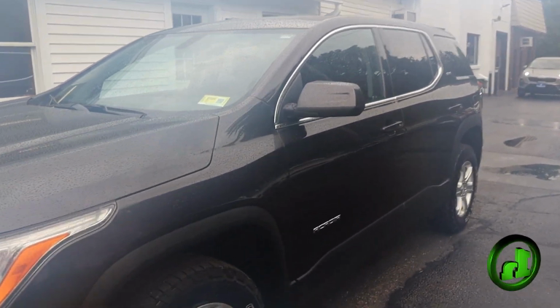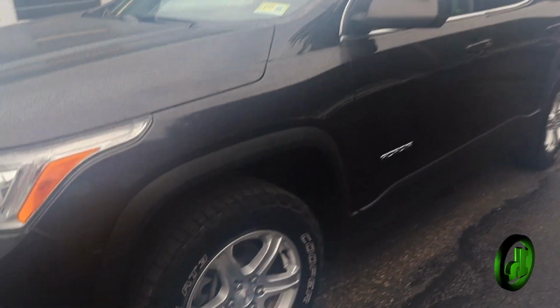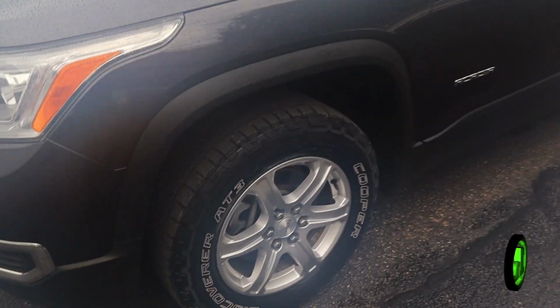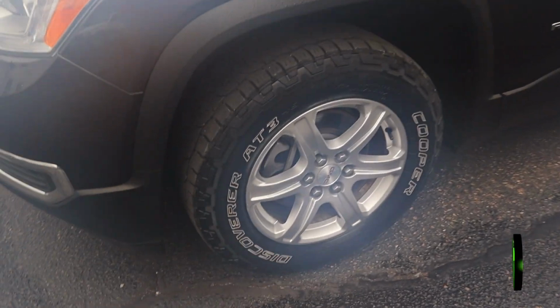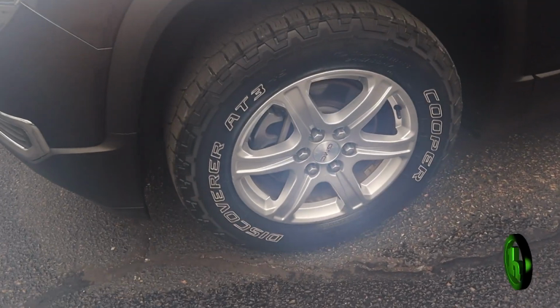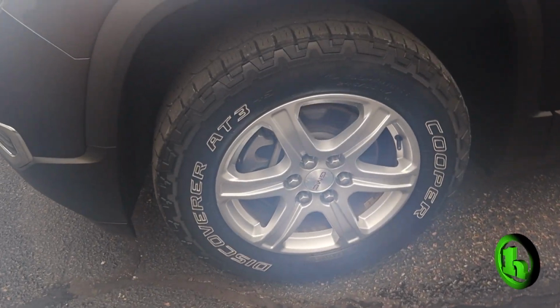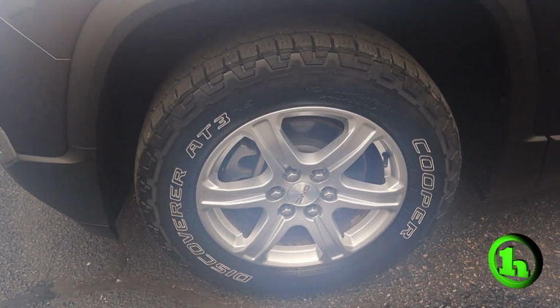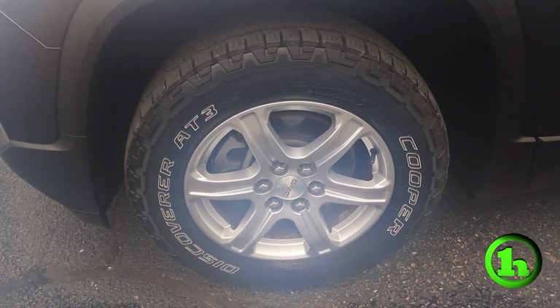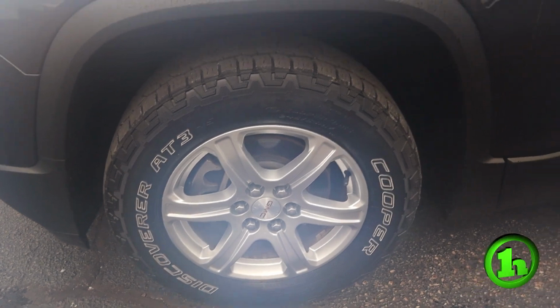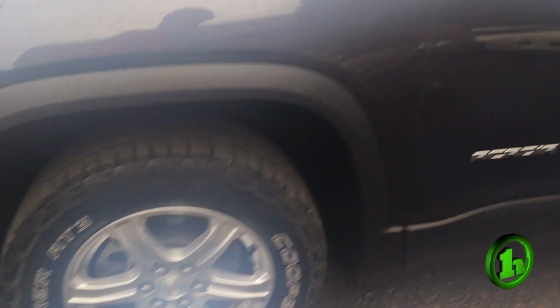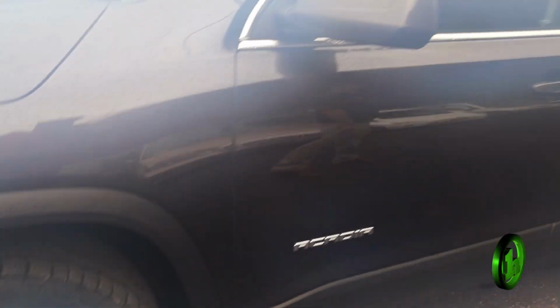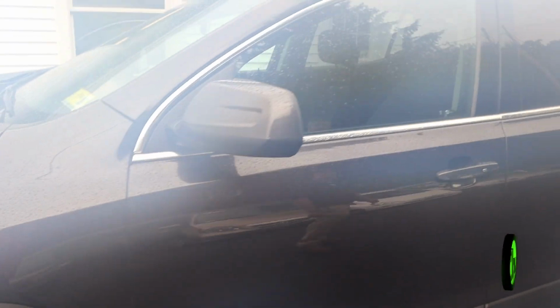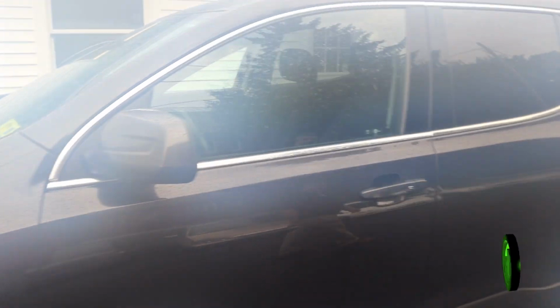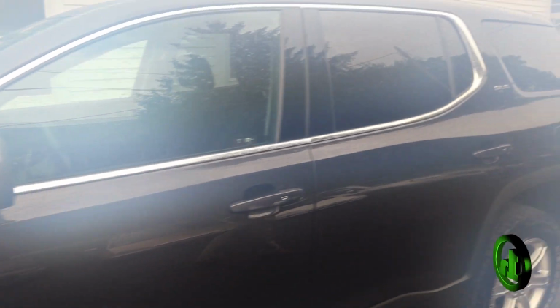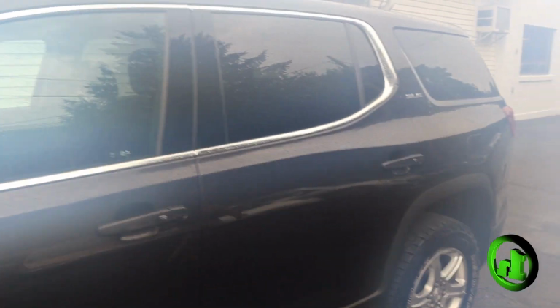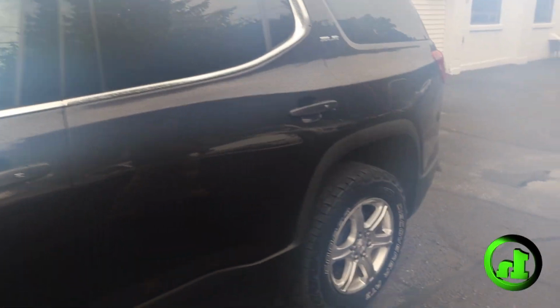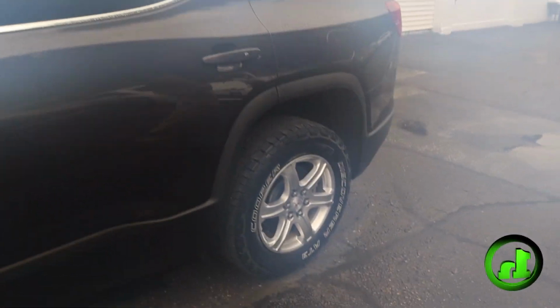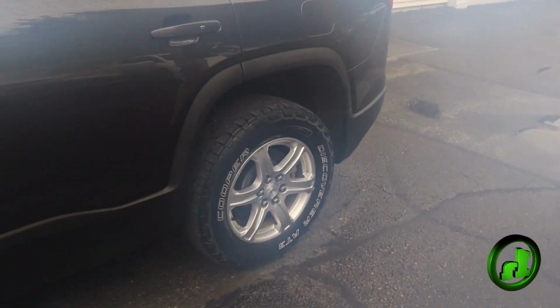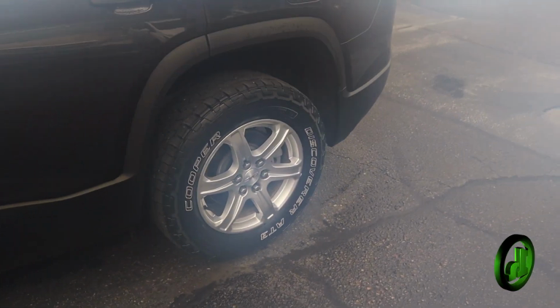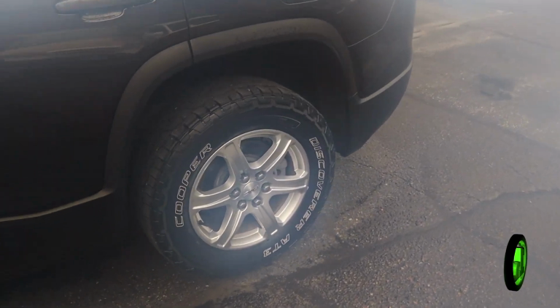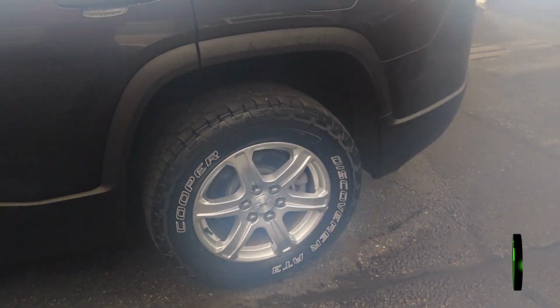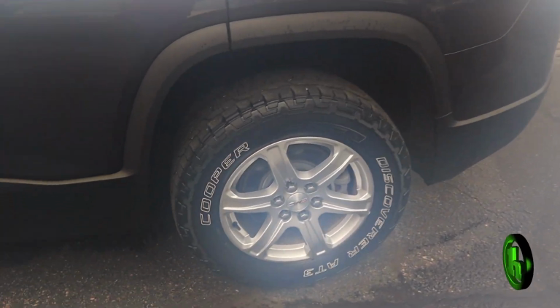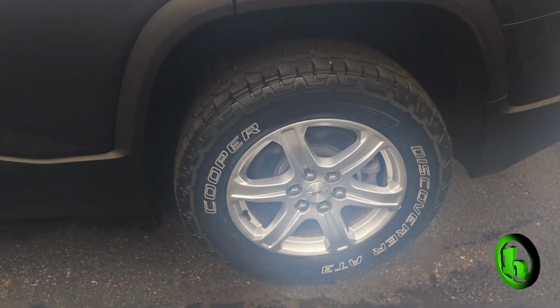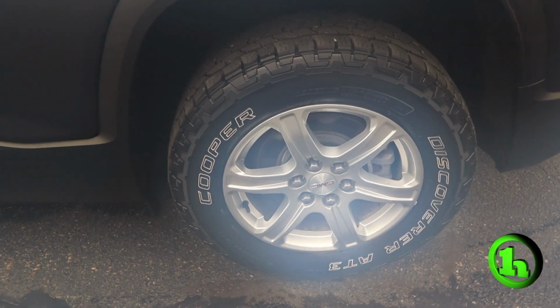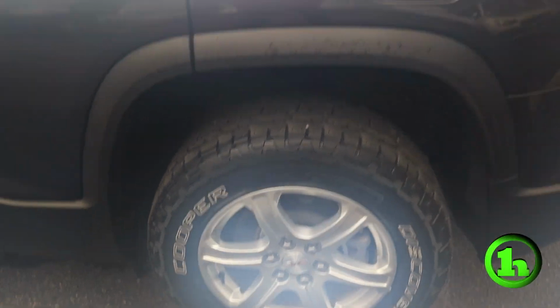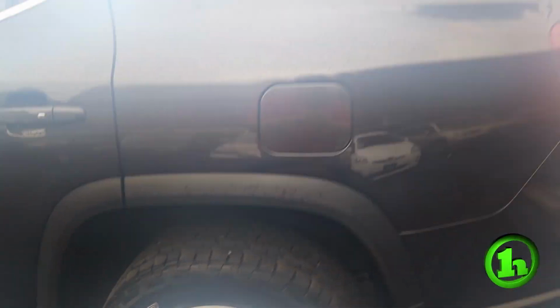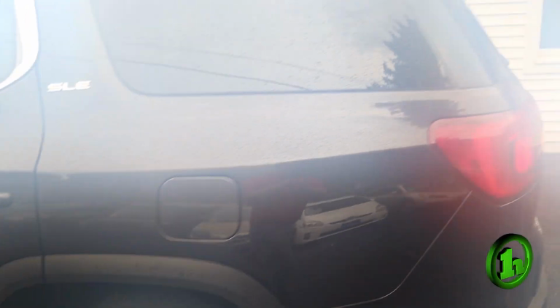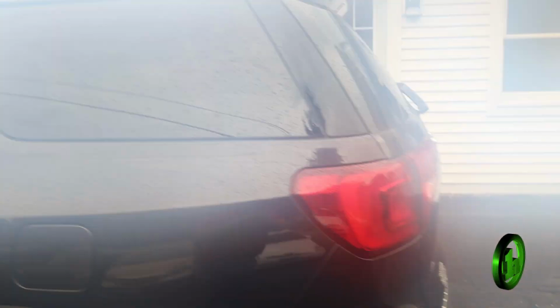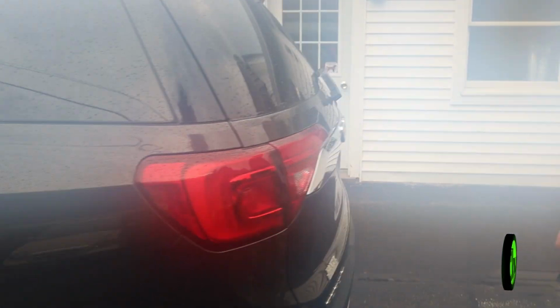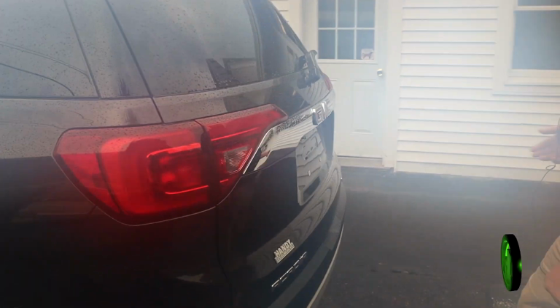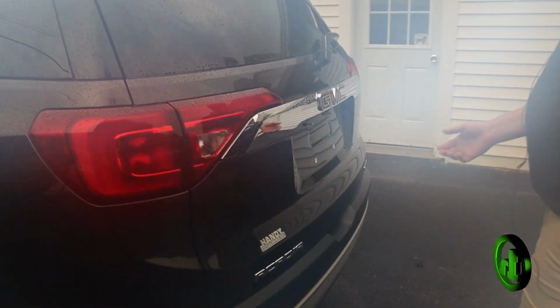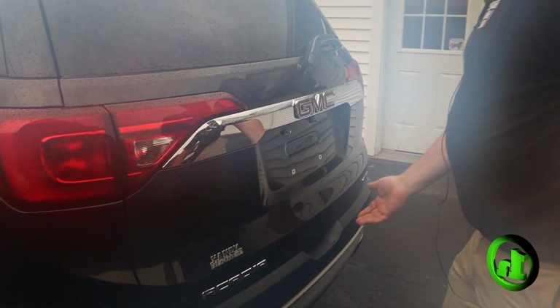We're going to do a quick walk around to the body, let you see the kind of condition it's in, then we'll look inside. As you can see, this thing is beautiful. We'll come around to the back here — this is an all-wheel drive vehicle.